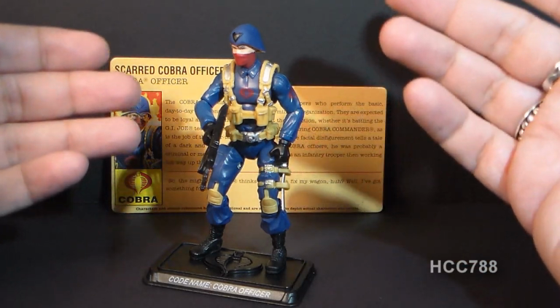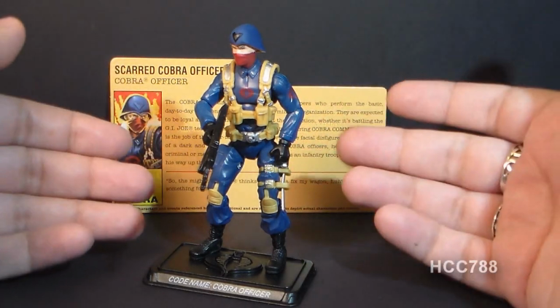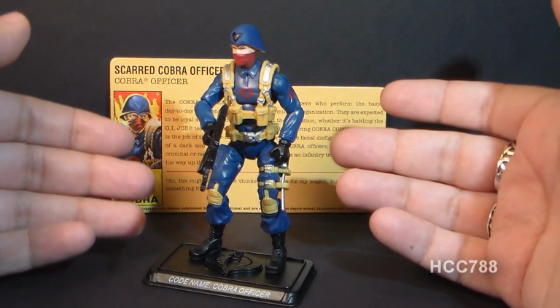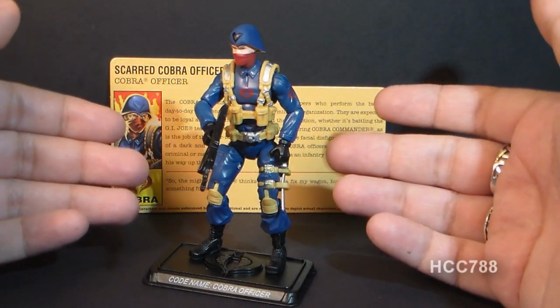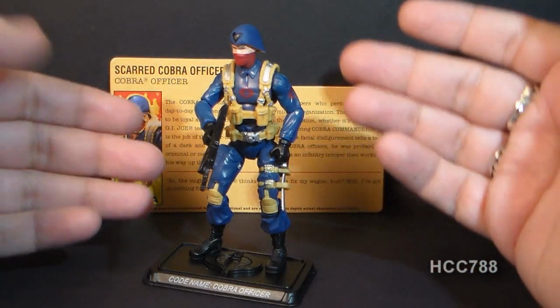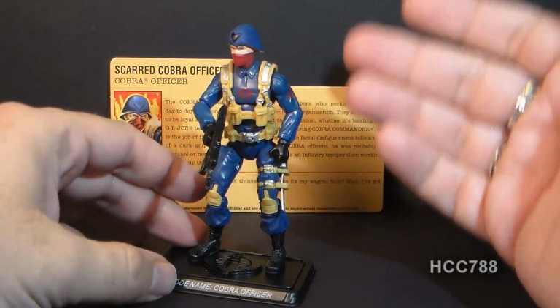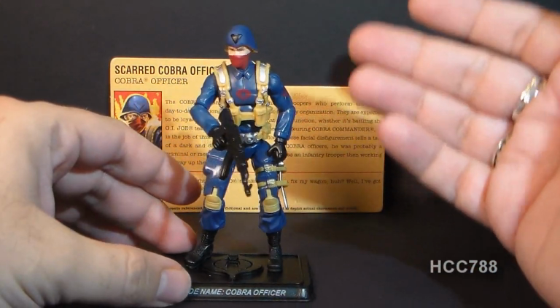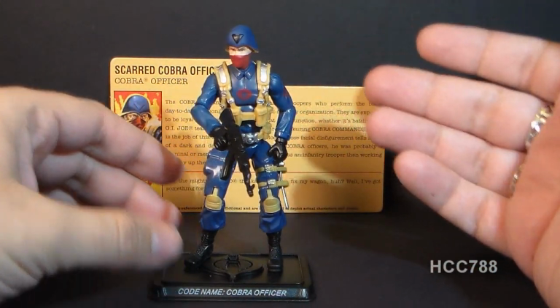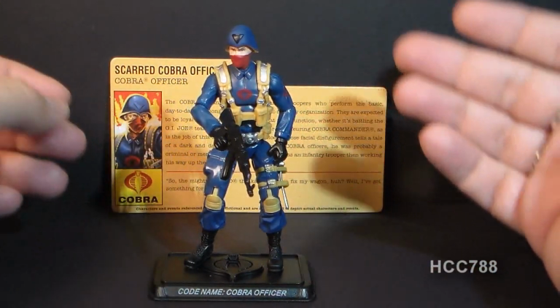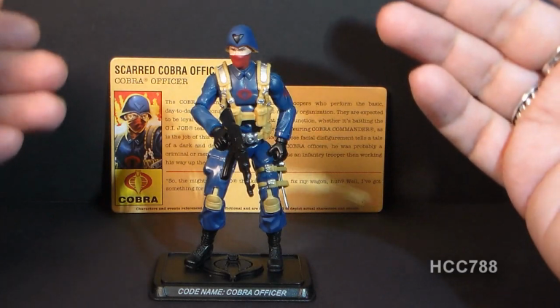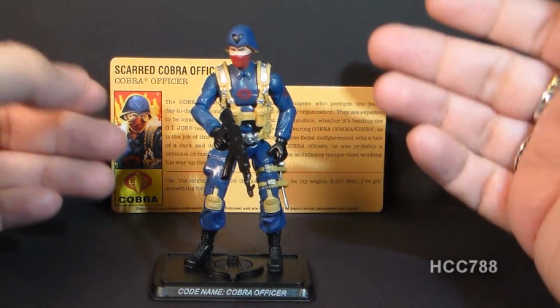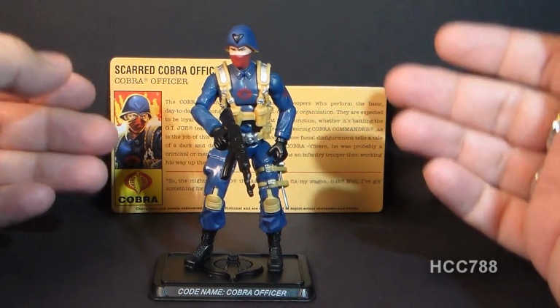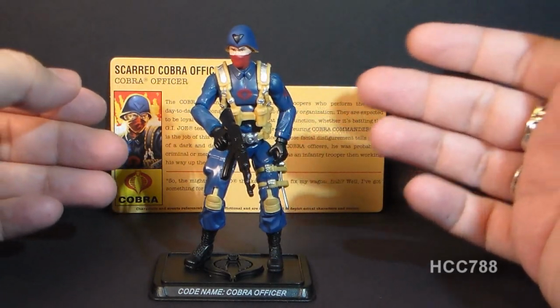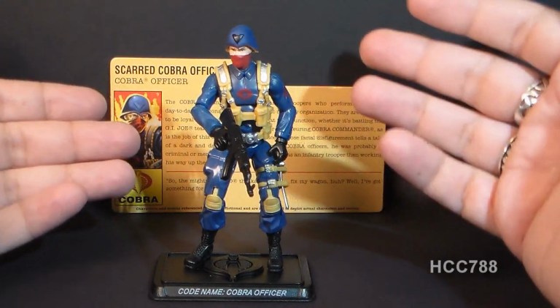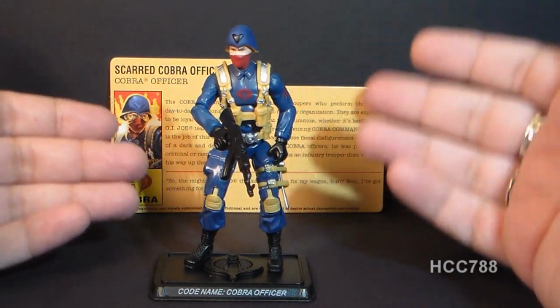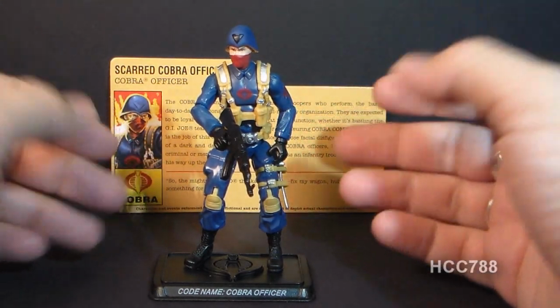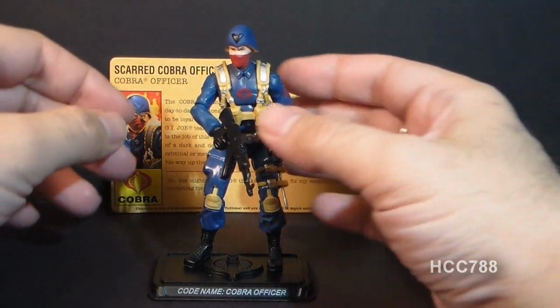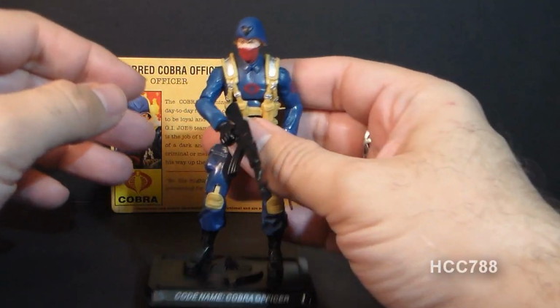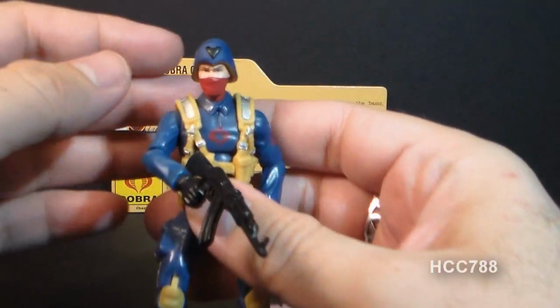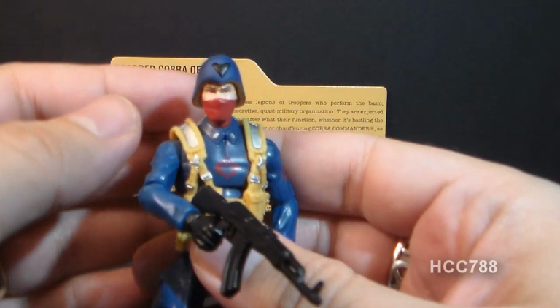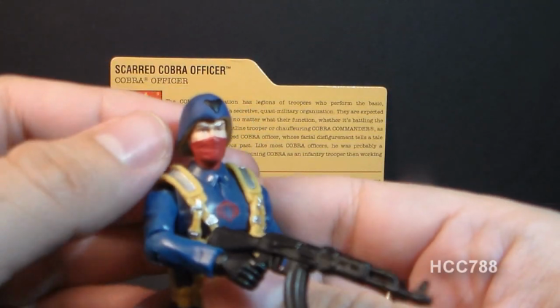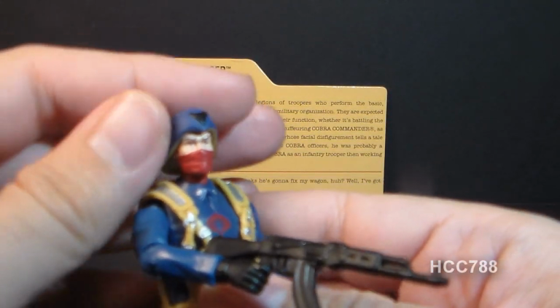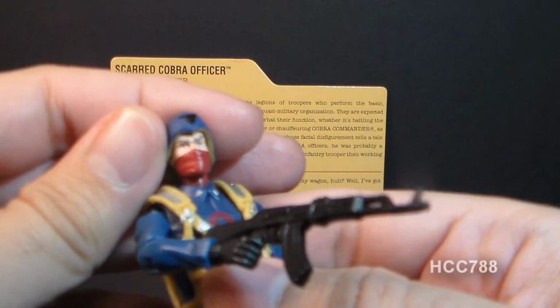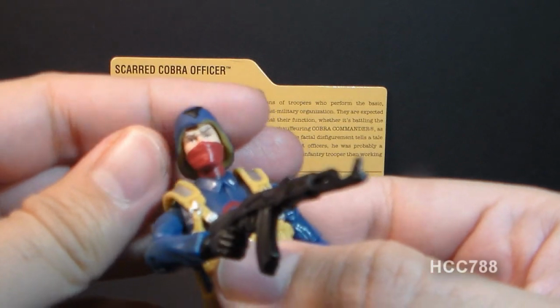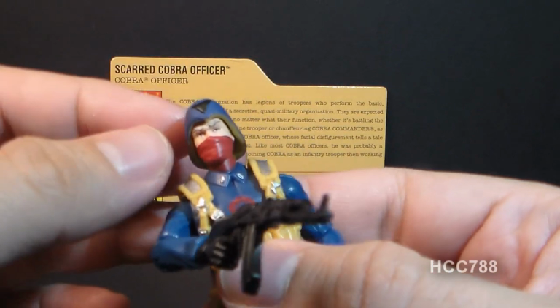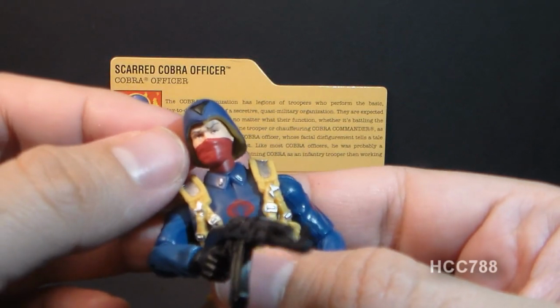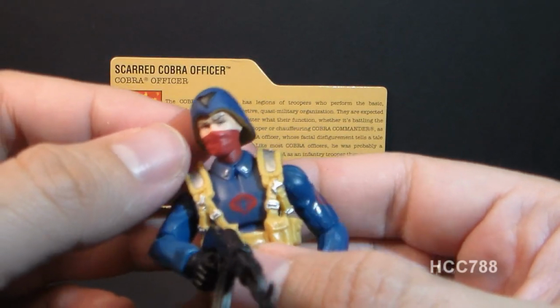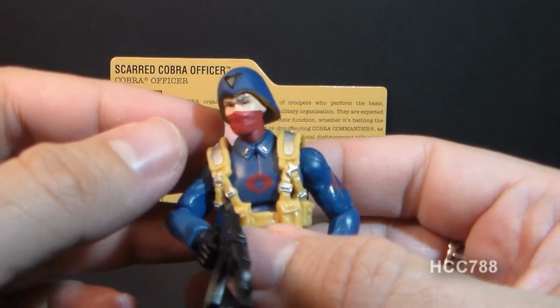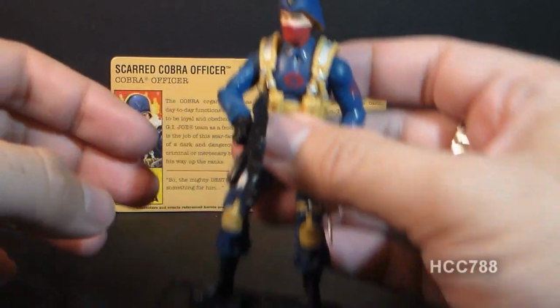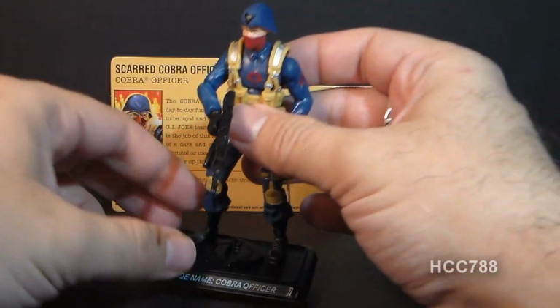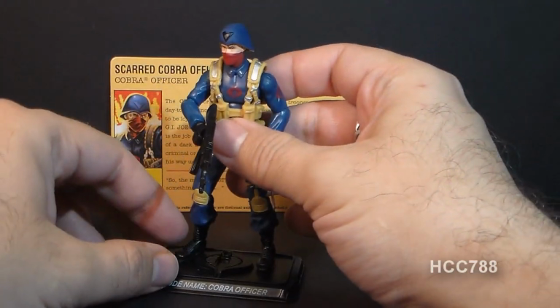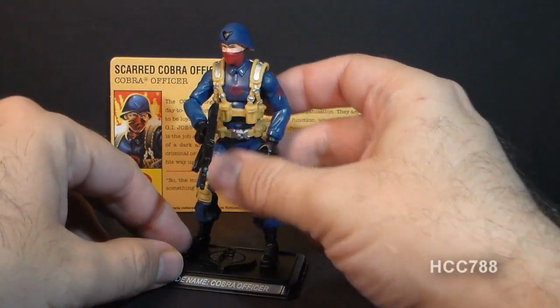But this figure exists, and now, finally, I have the Scarface action figure that I always wanted as a kid. And right there are his scars right across his eyes, just the way that we thought it would be.